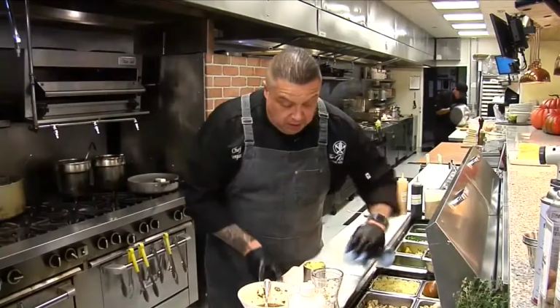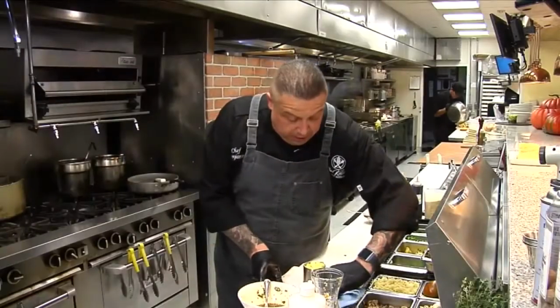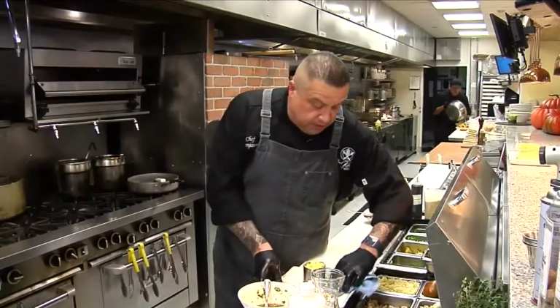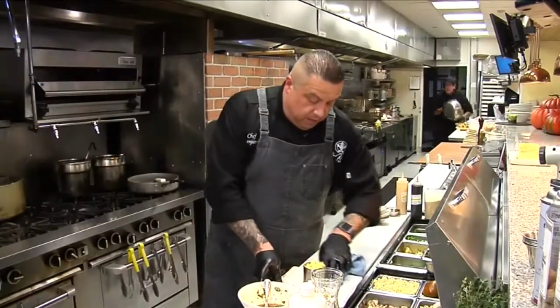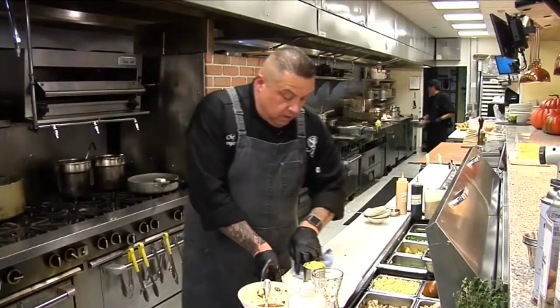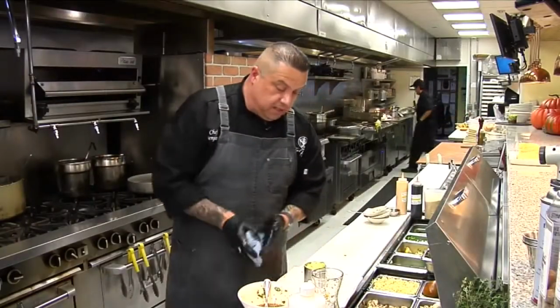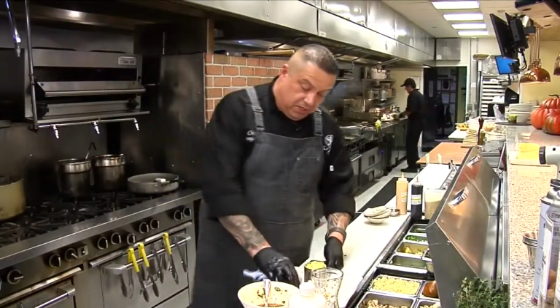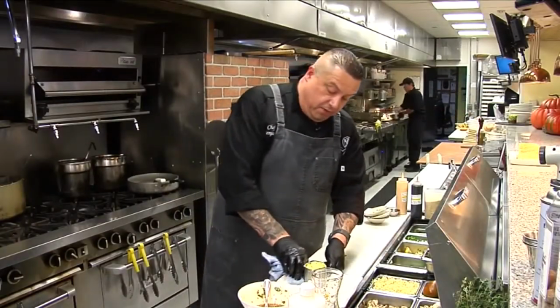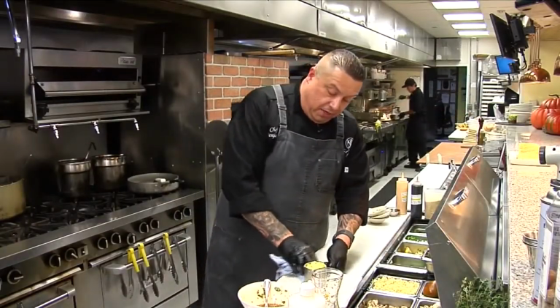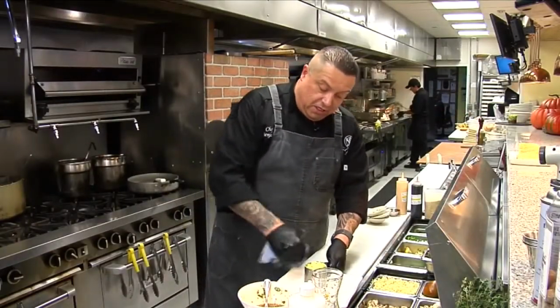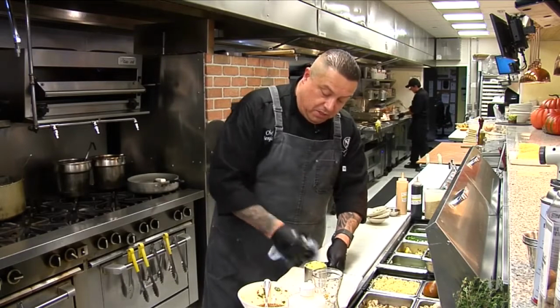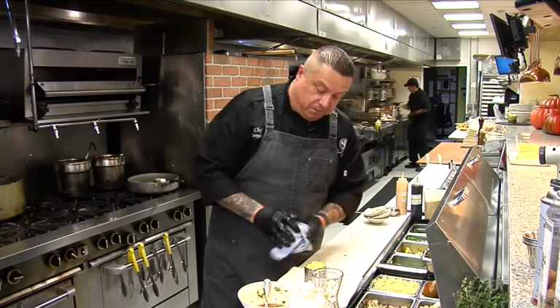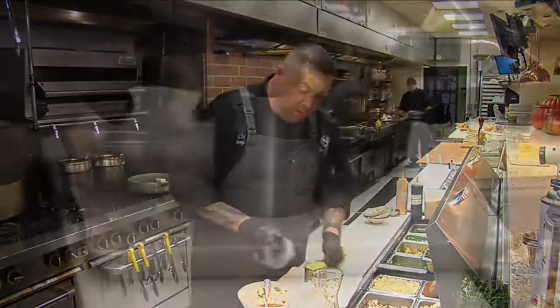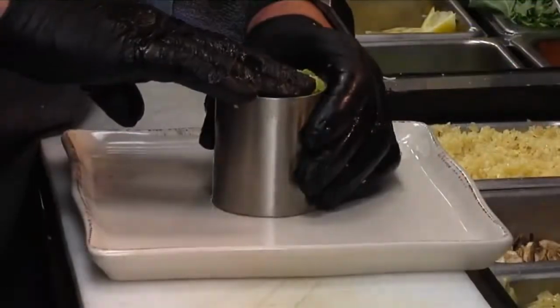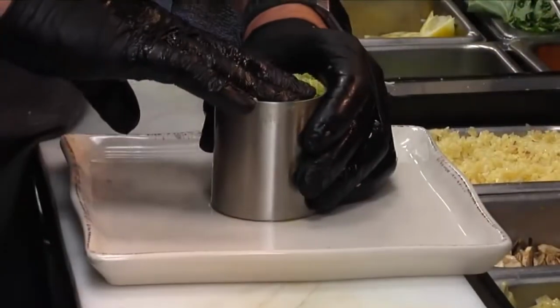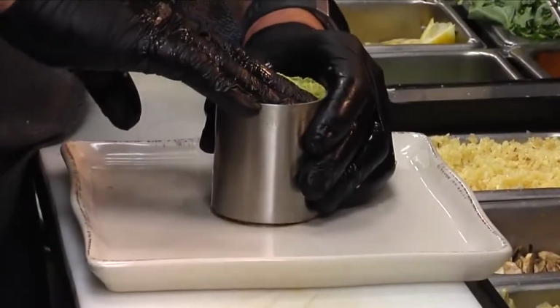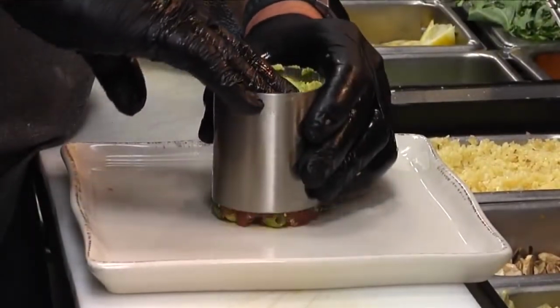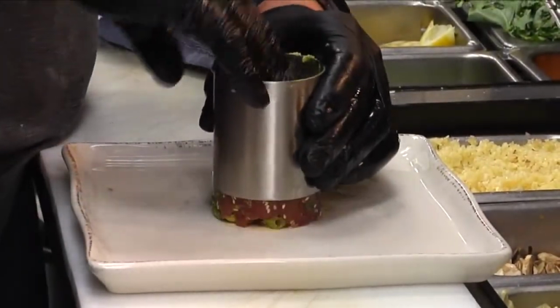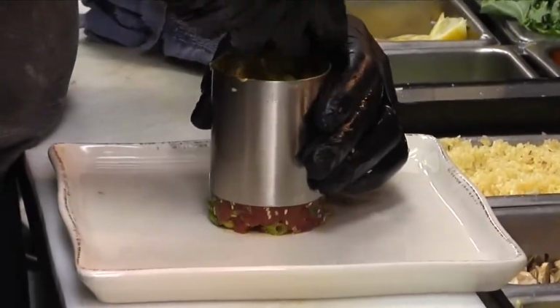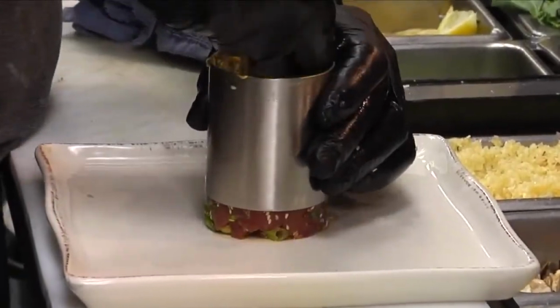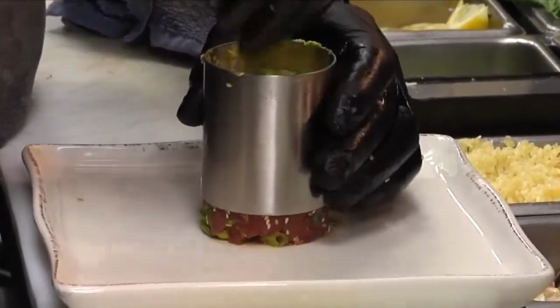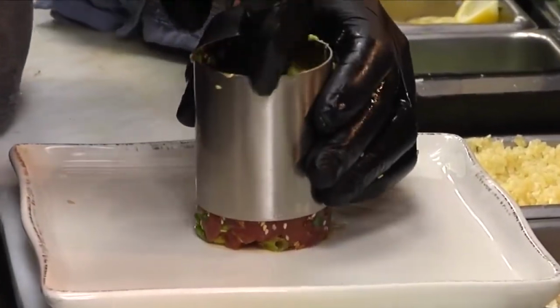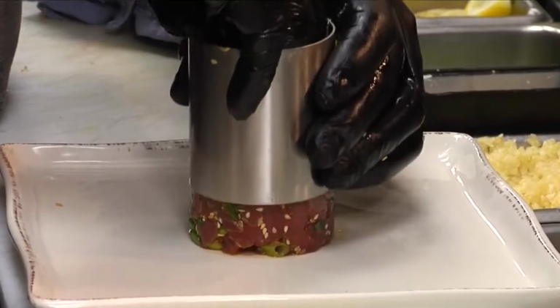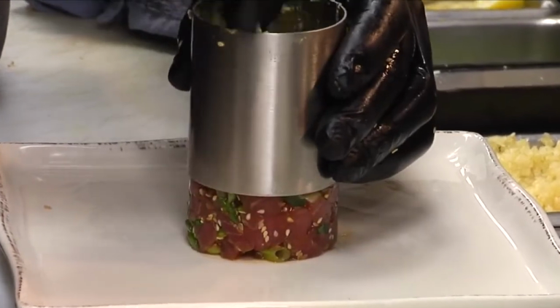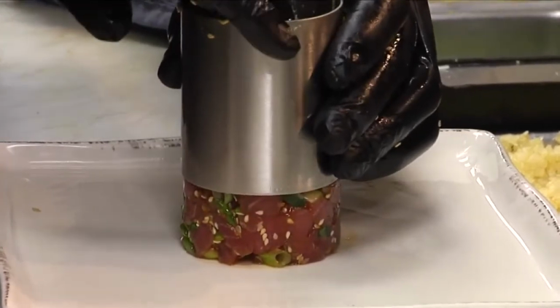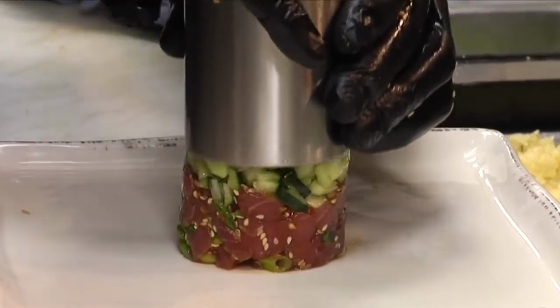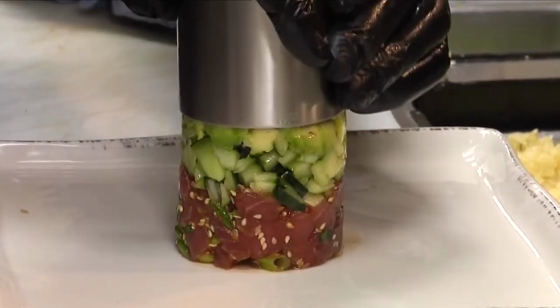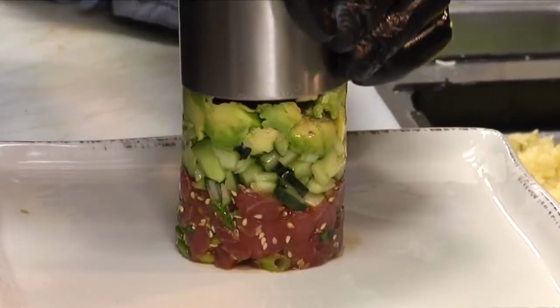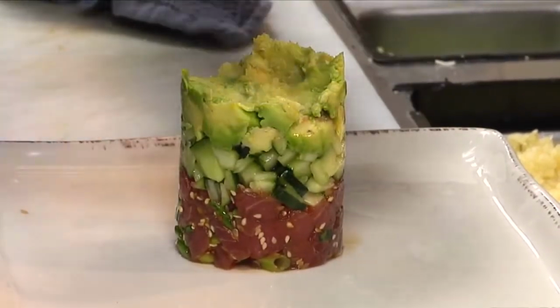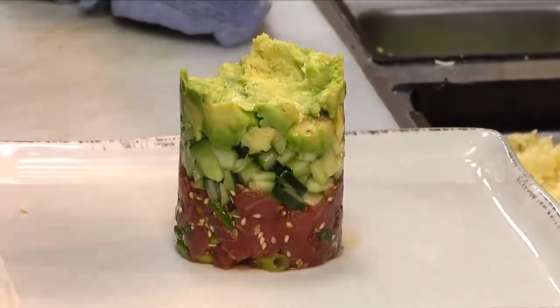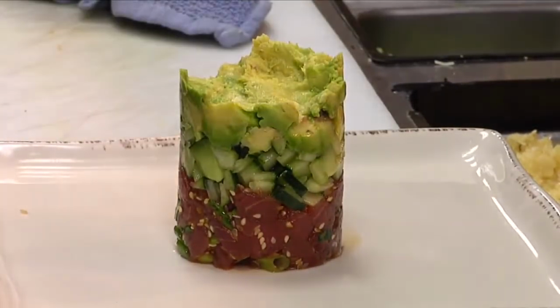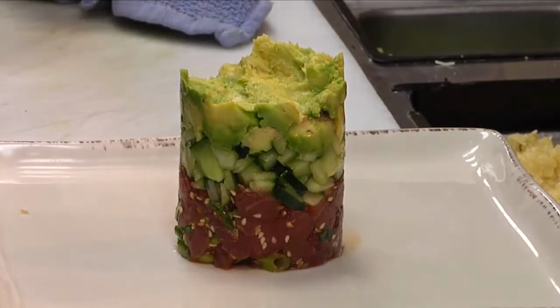Give your plate a nice, good wipe down. Presentation is everything here at the Kitchen at the Mission. We're just going to slide that right on through — and out comes your tower.